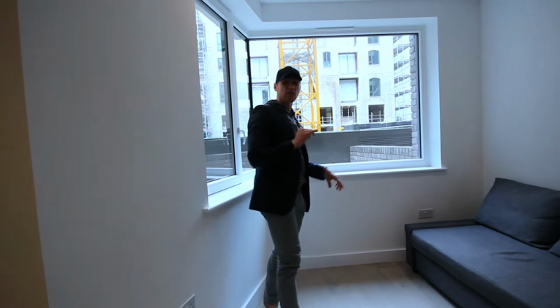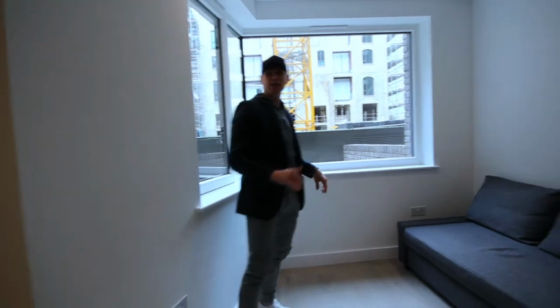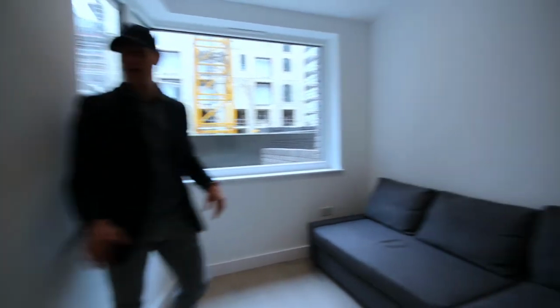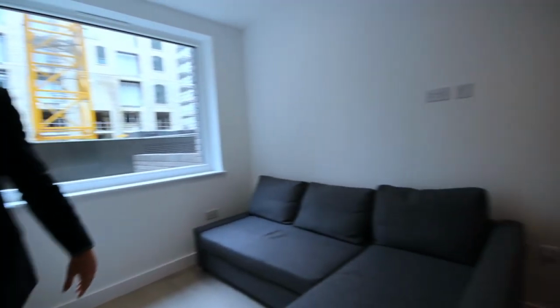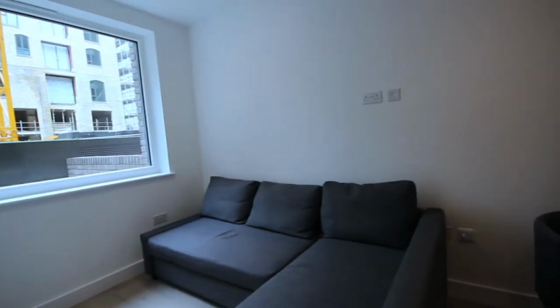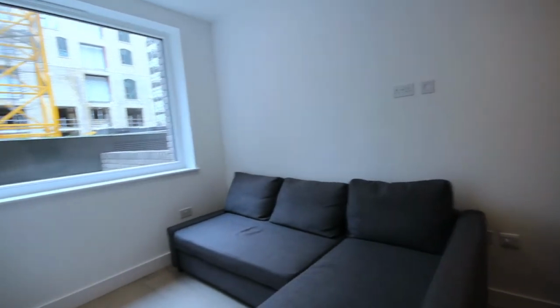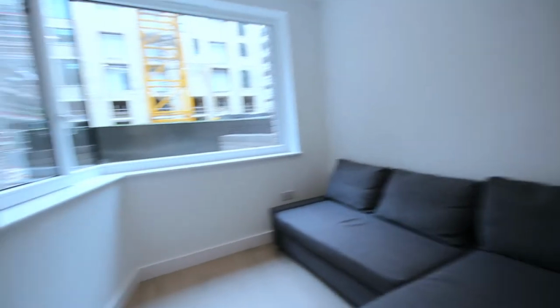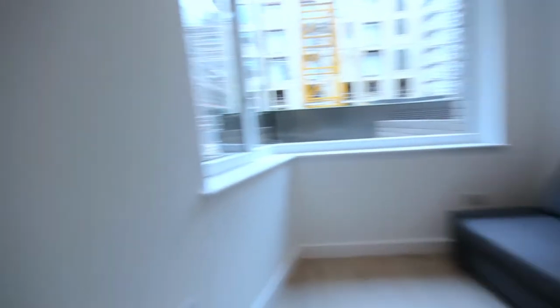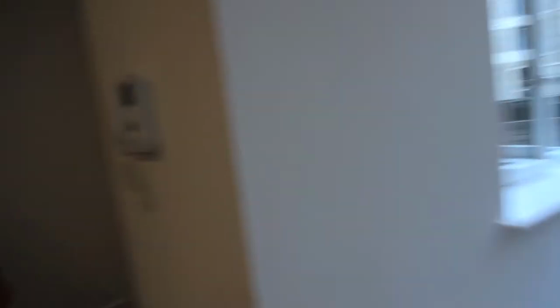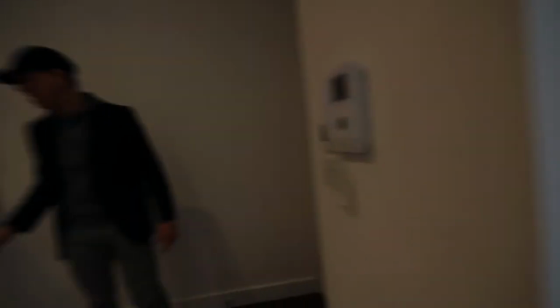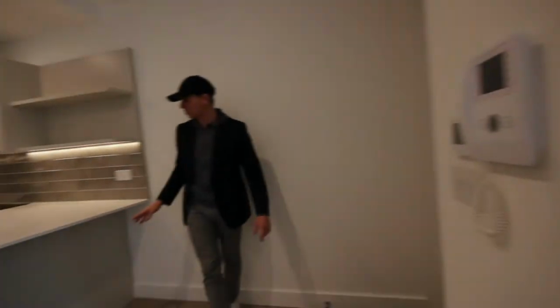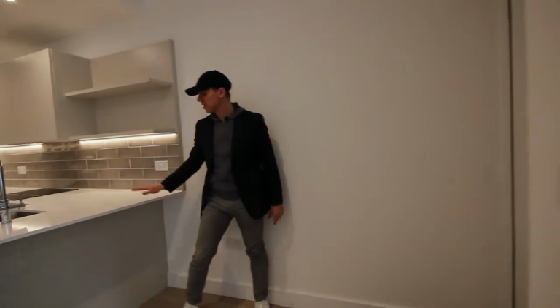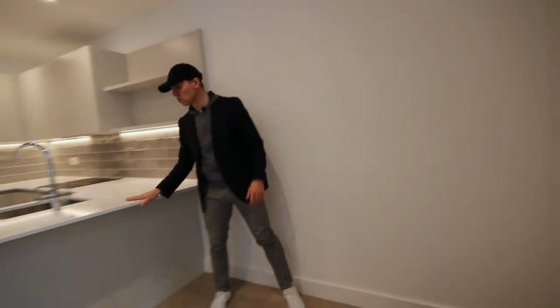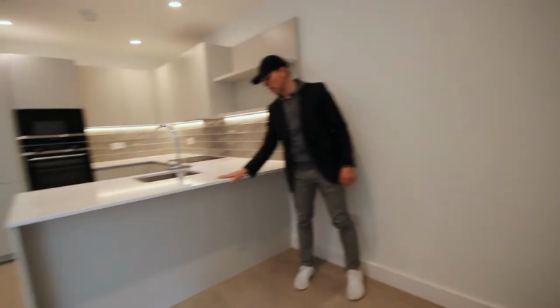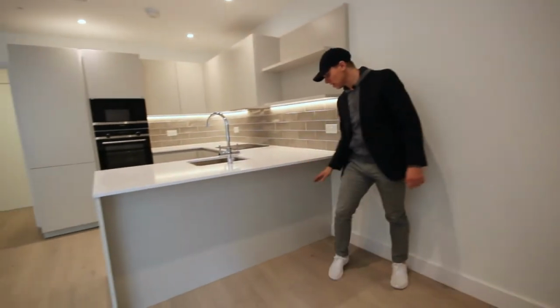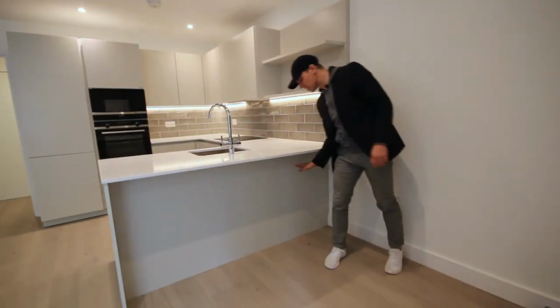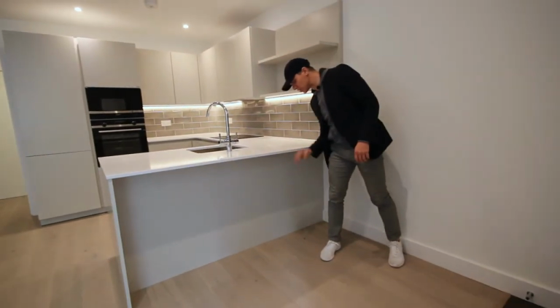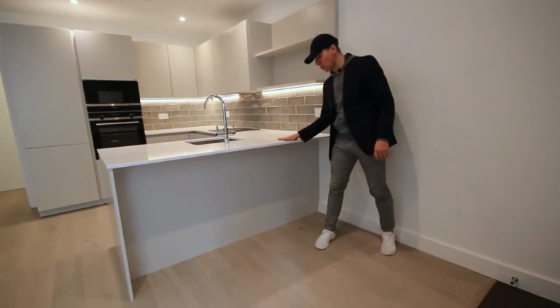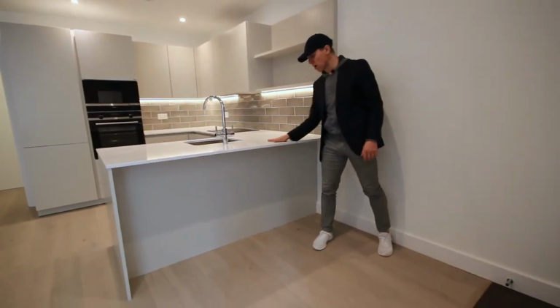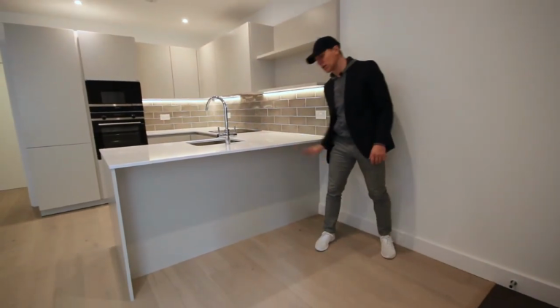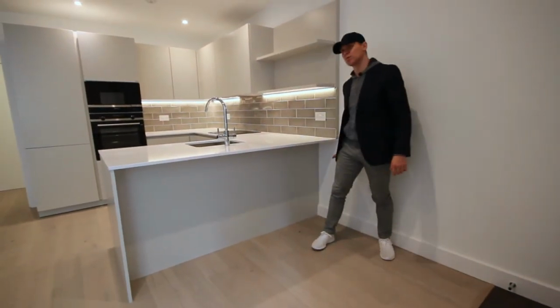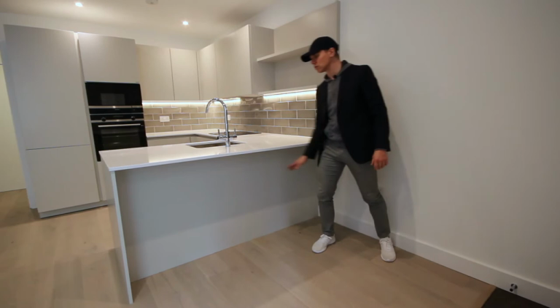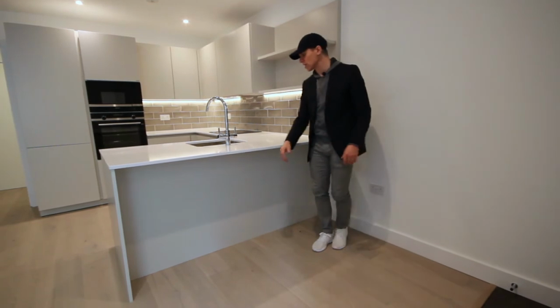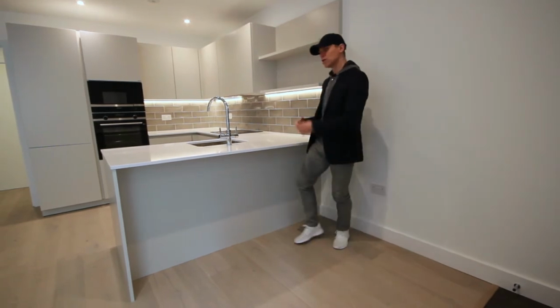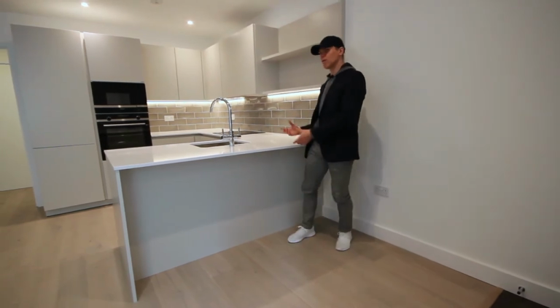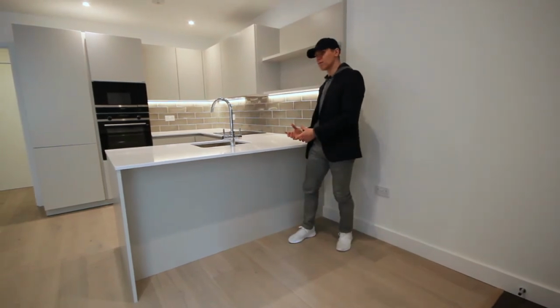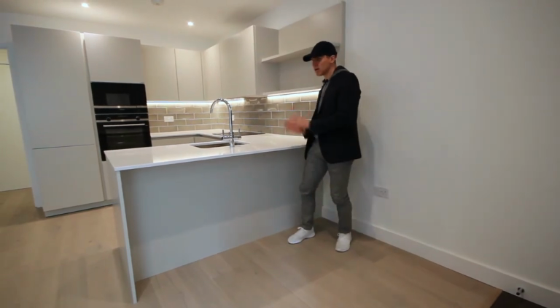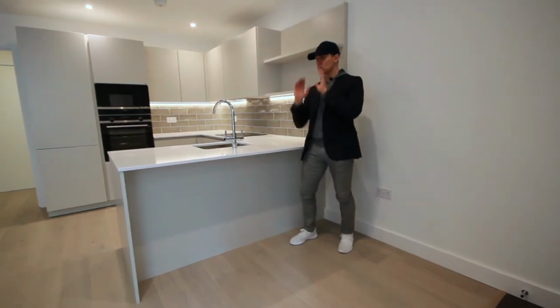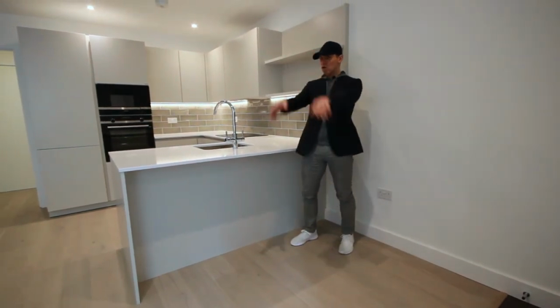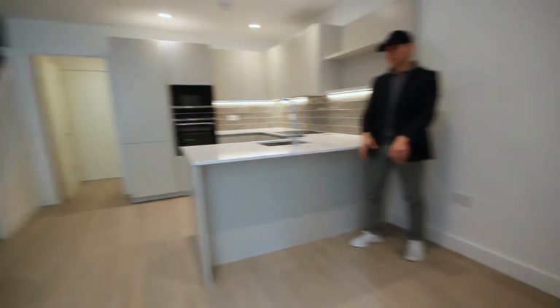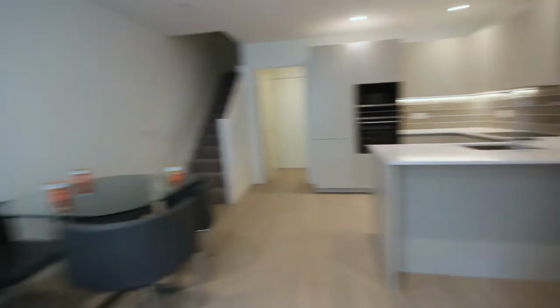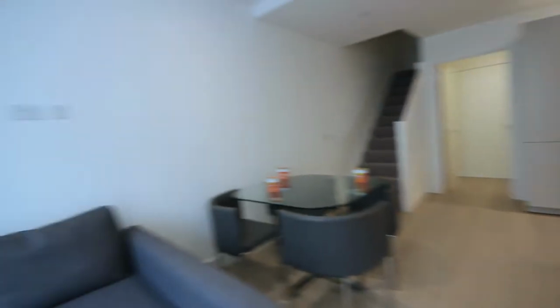Probably what I'd do with this sofa is turn it around and have it facing that way so you can see the TV. And the reason I'd do that is because if you look here, this is actually a bar area. You can have some bar stools here, so you can have your breakfast here watching your TV while you do it.